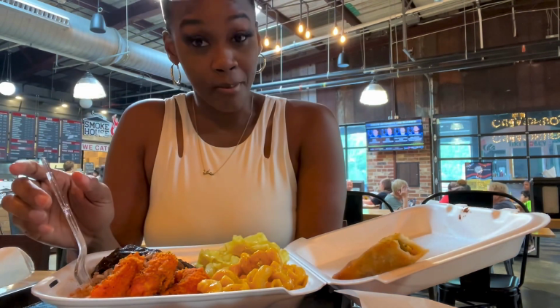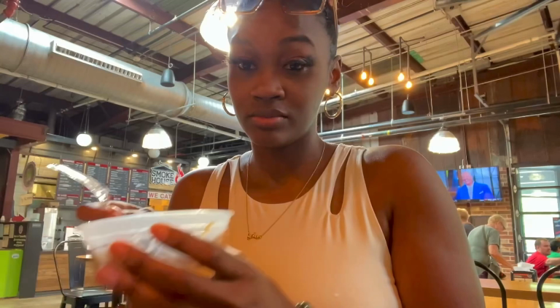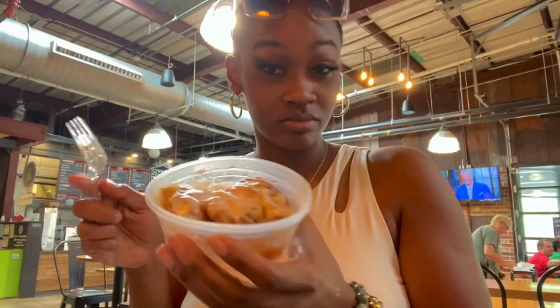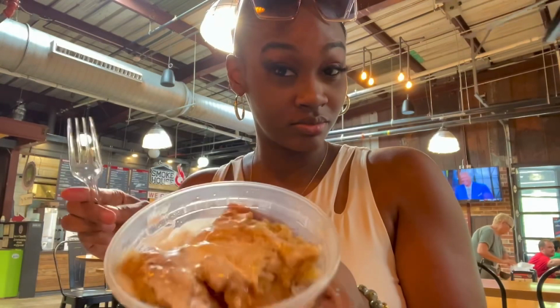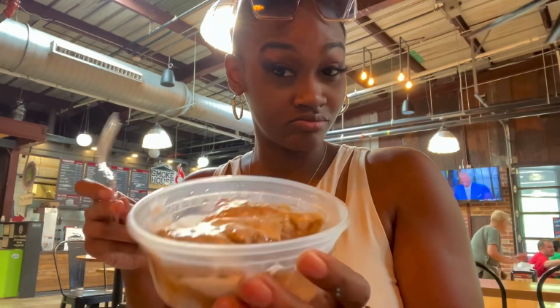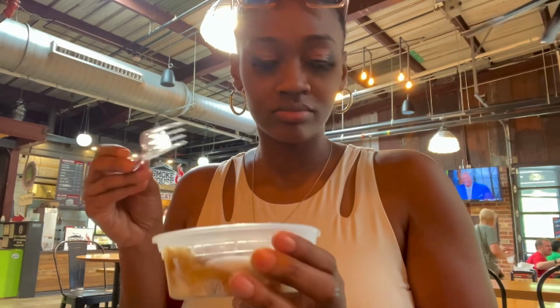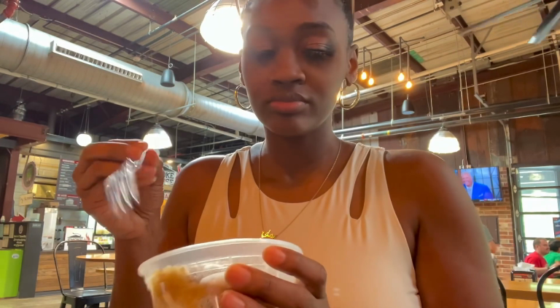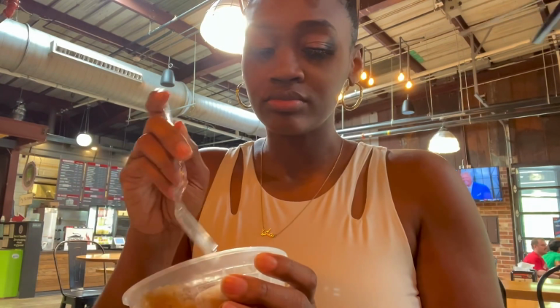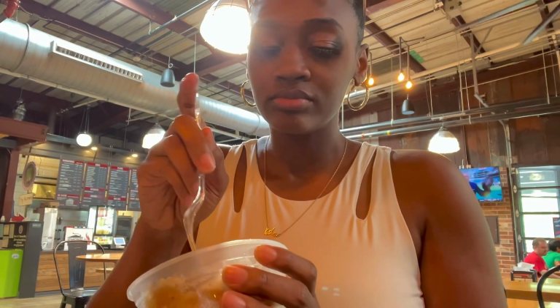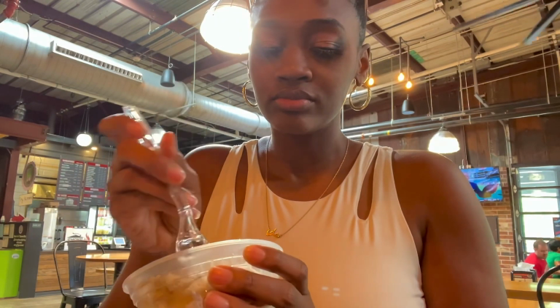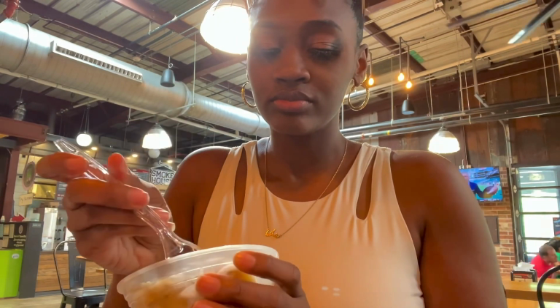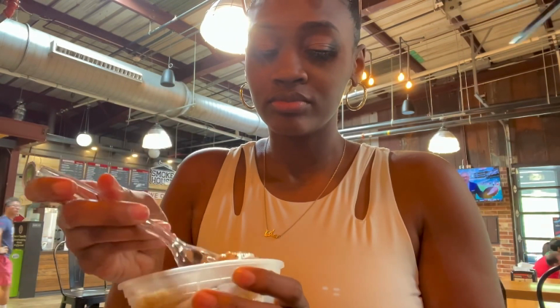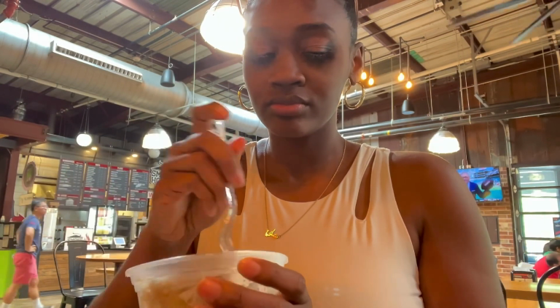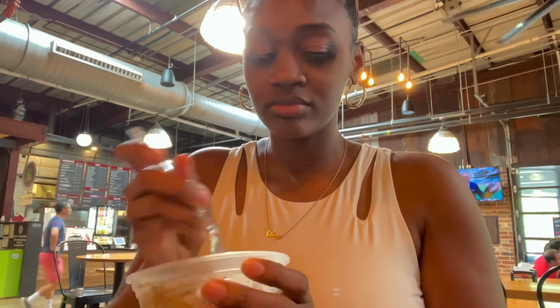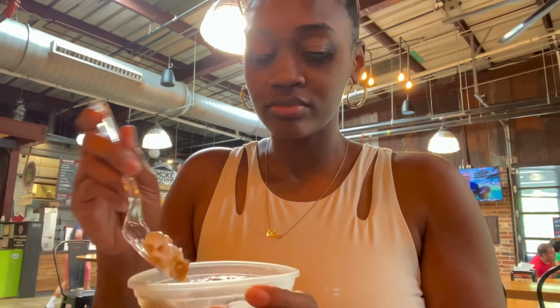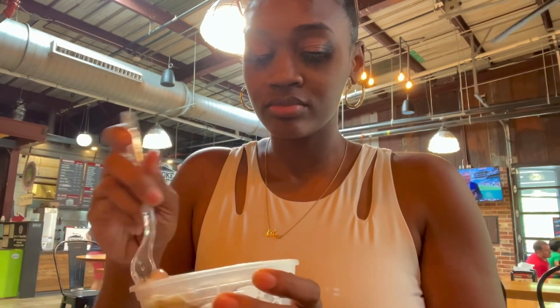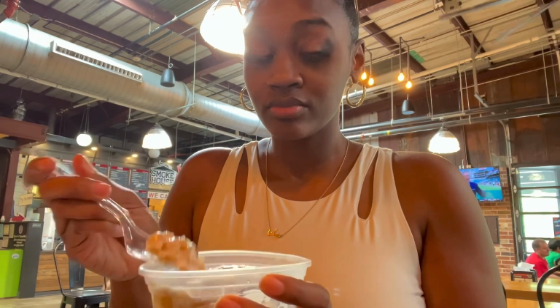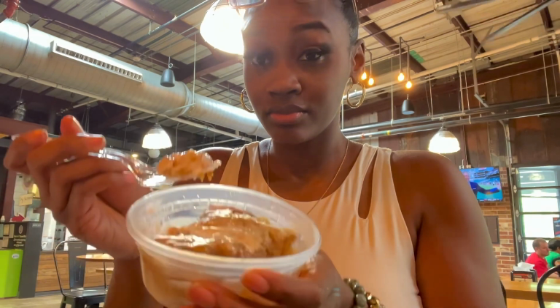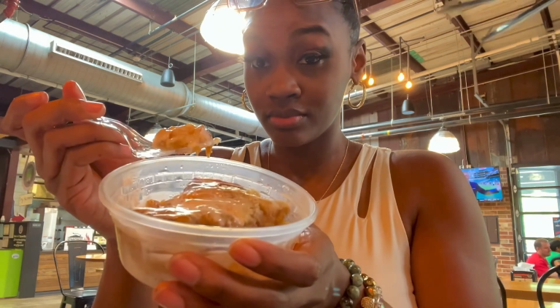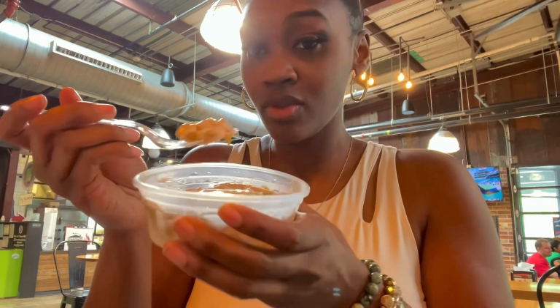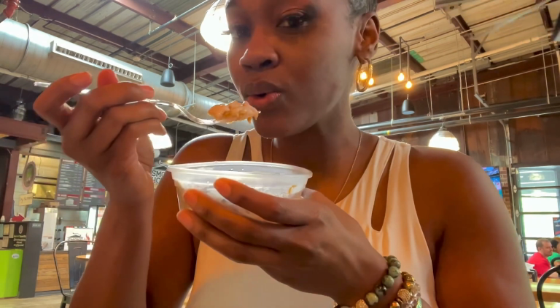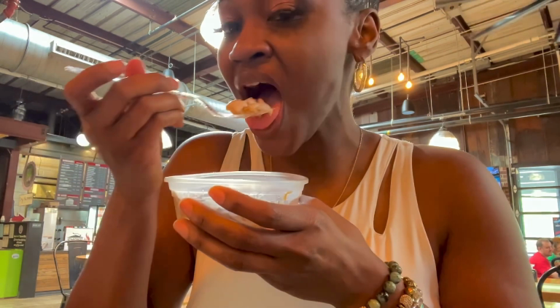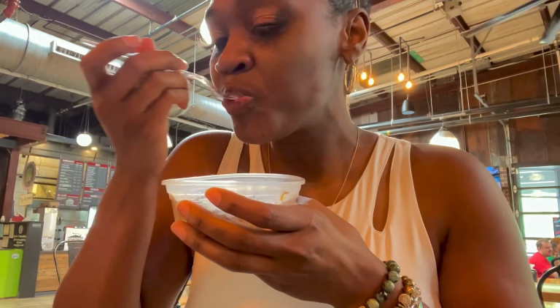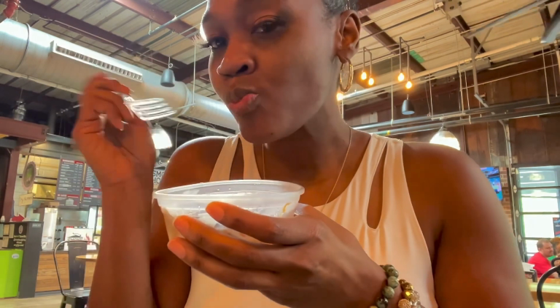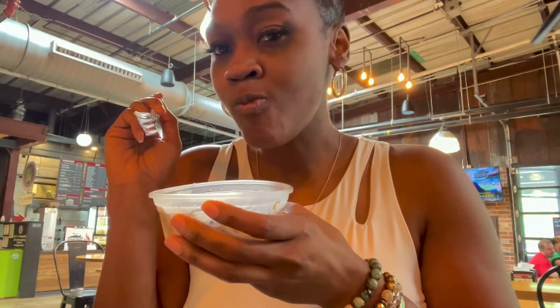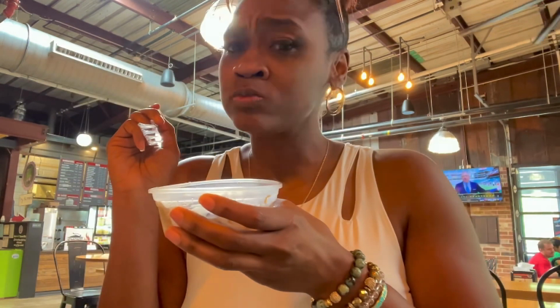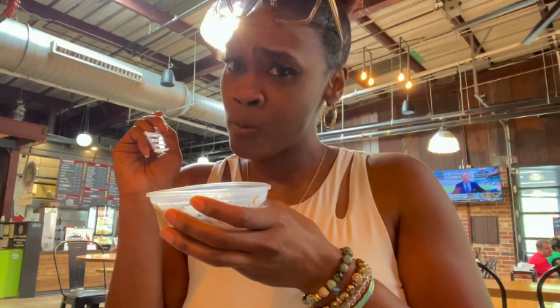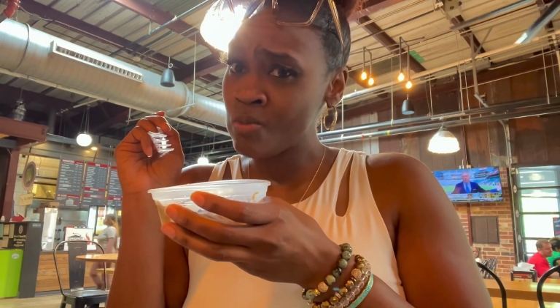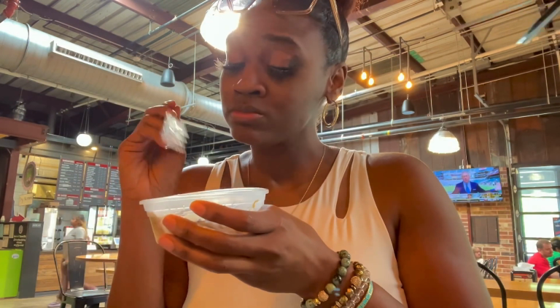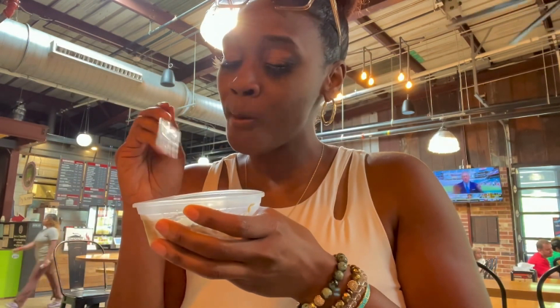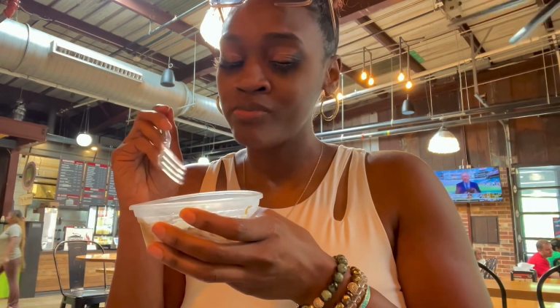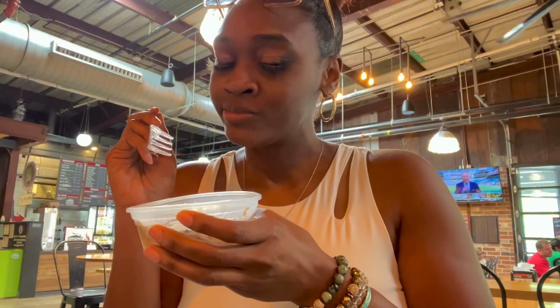Now let's get into the peach cobbler. Here's one more look before I take a bite — and oh my god, it was so sweet and so delicious!